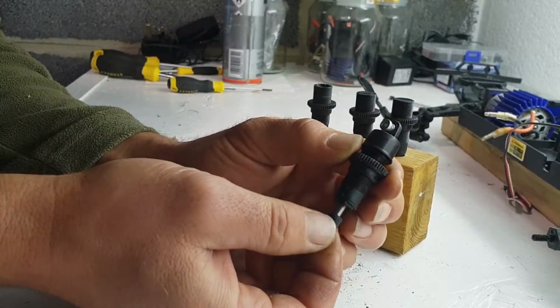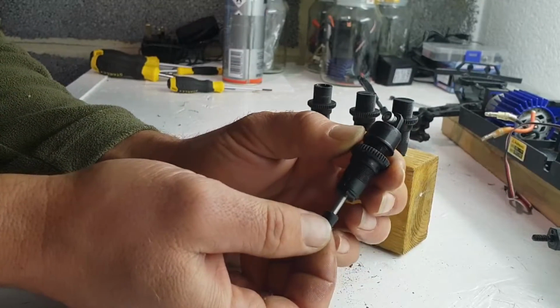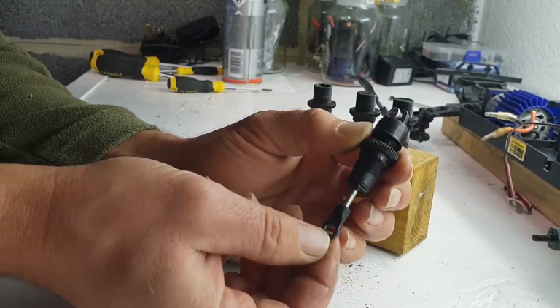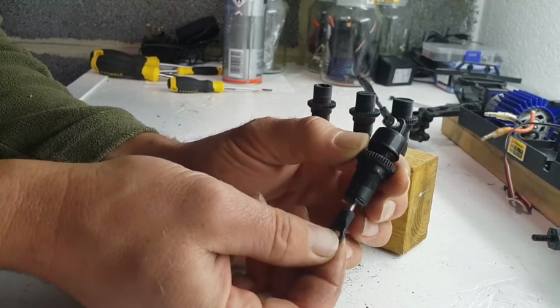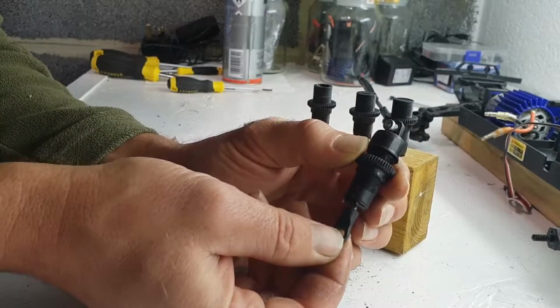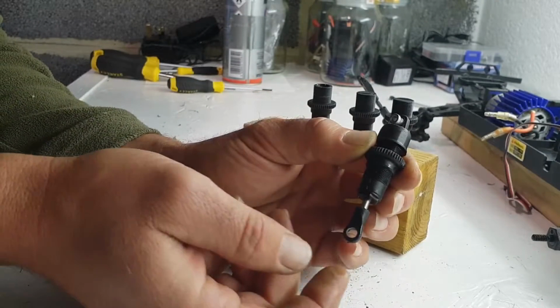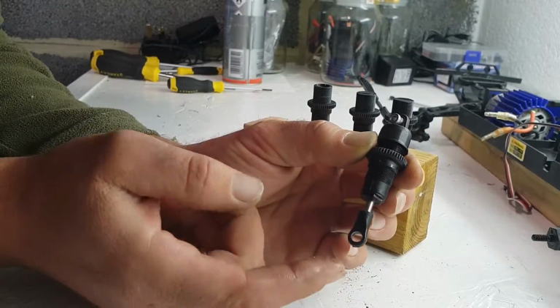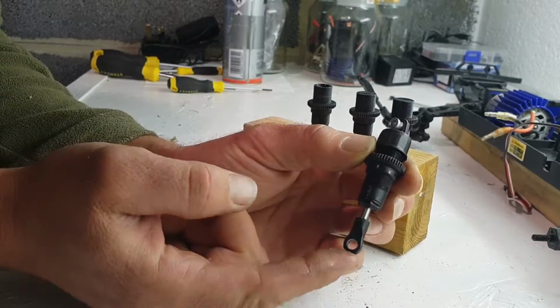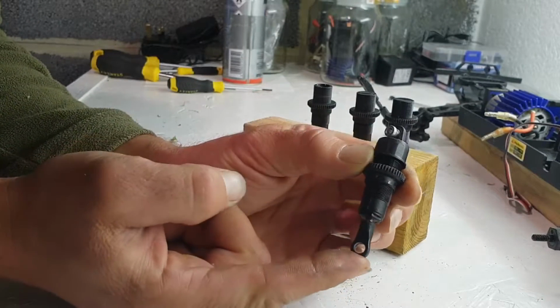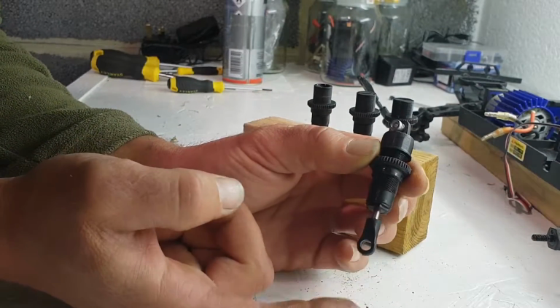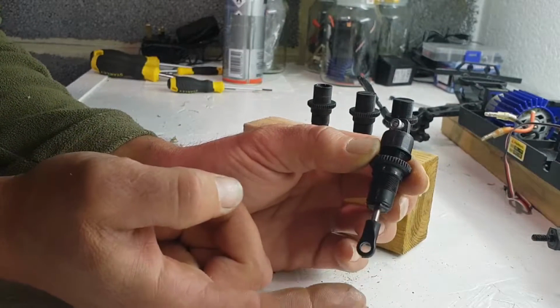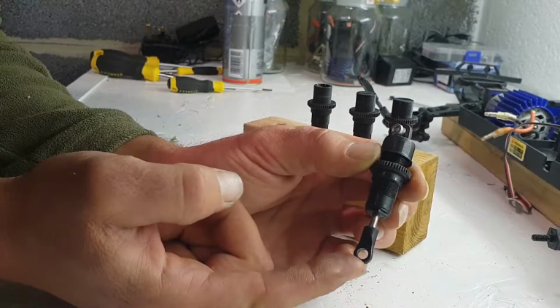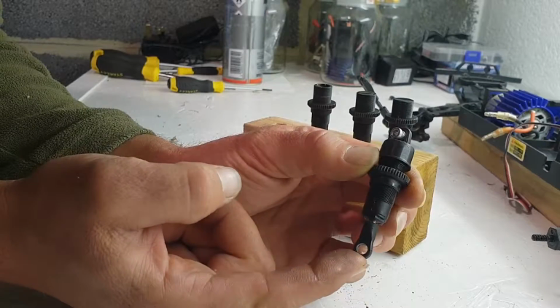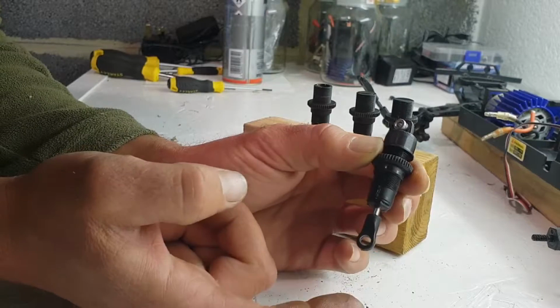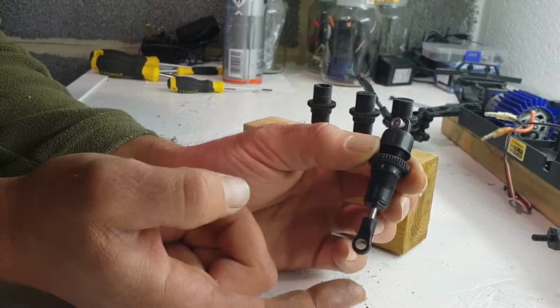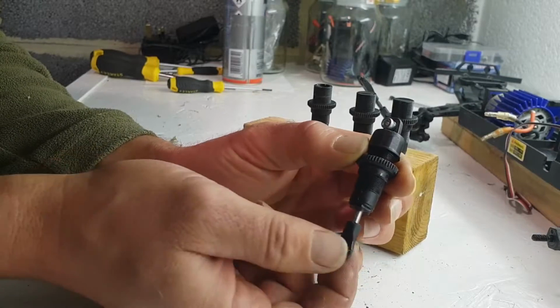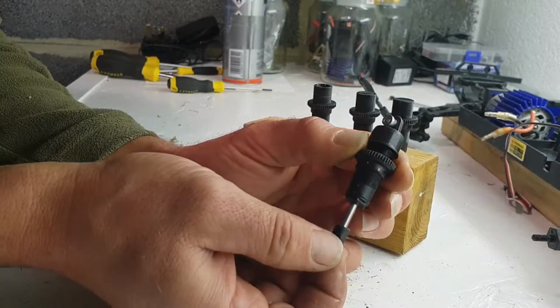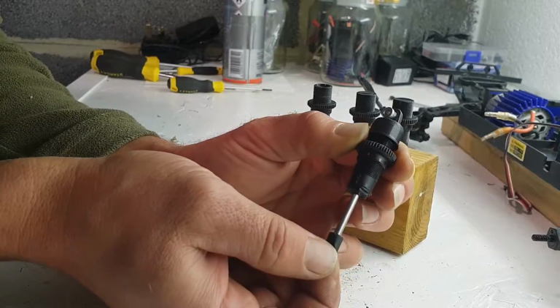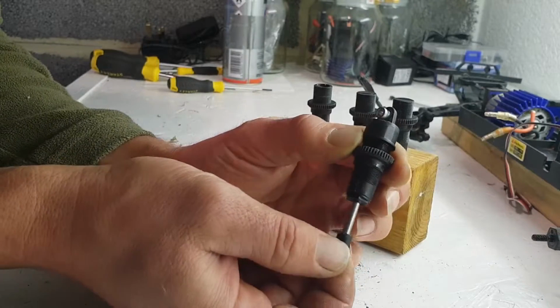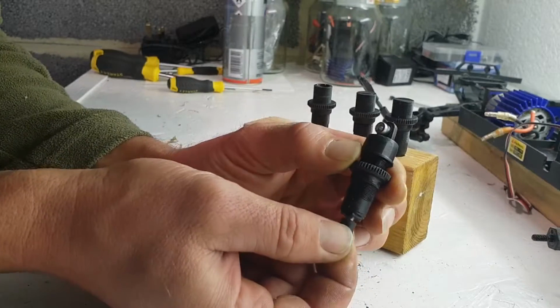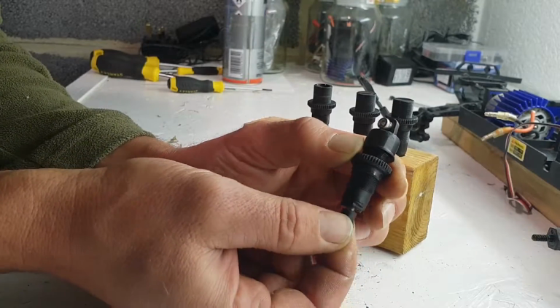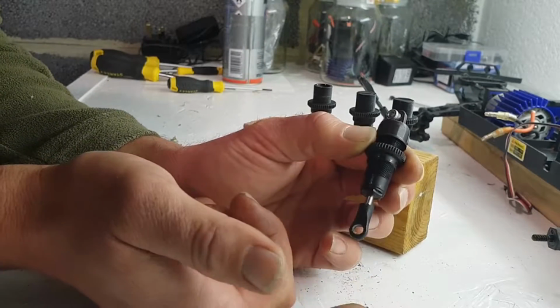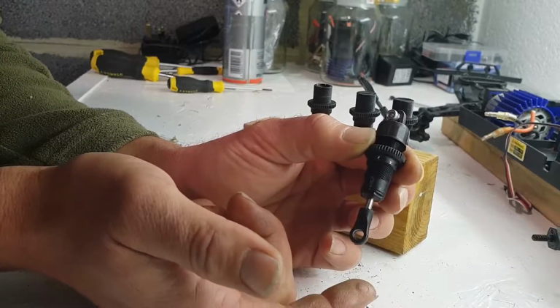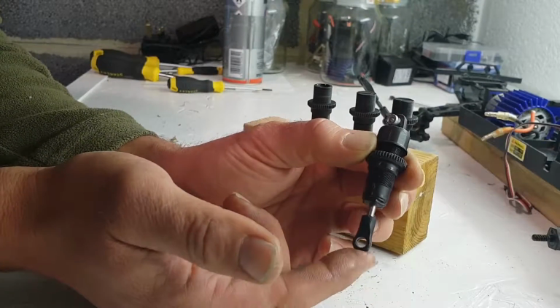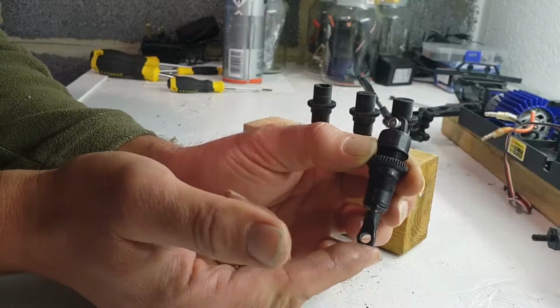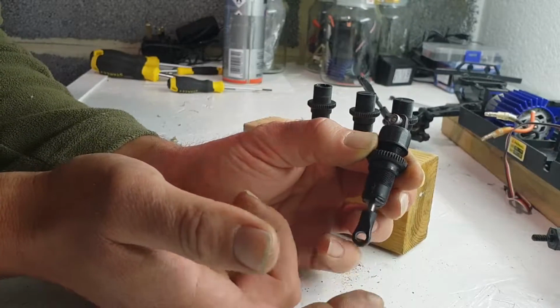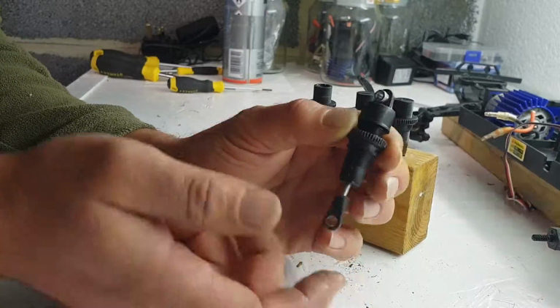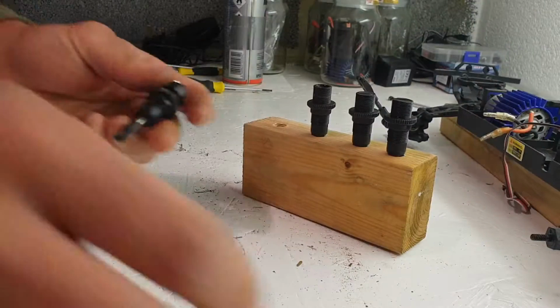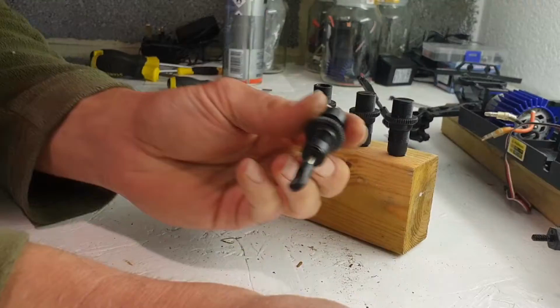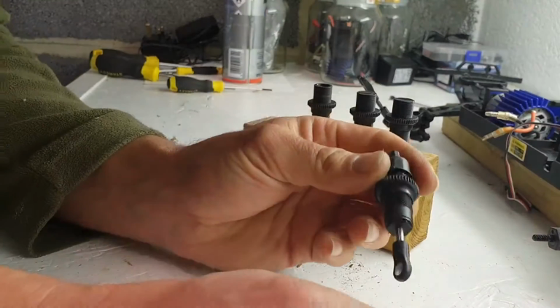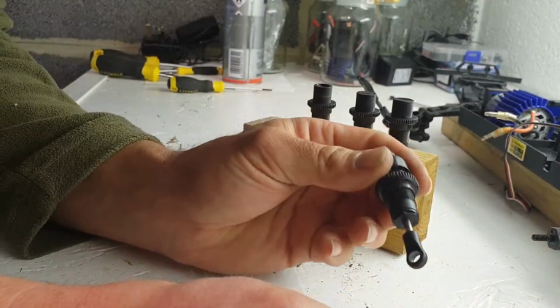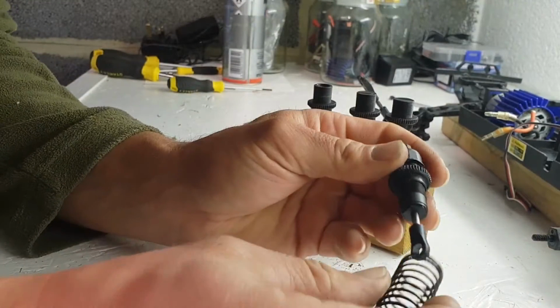Test it. You get a bit of rebound — it's perfect. You know you've filled it out properly. Put it back together.